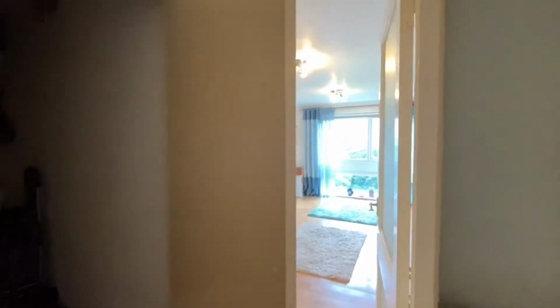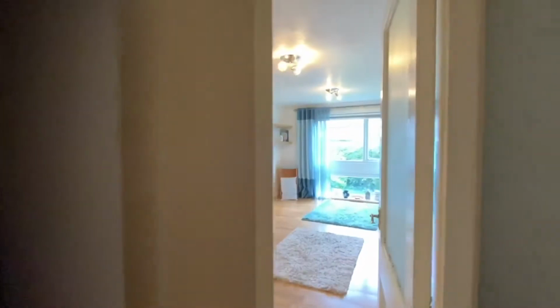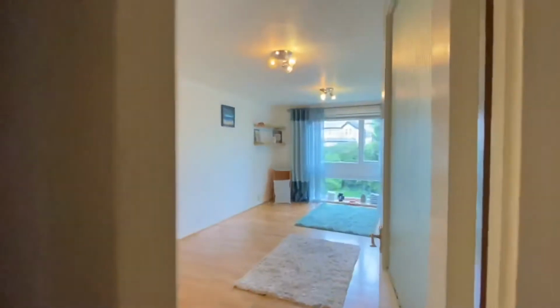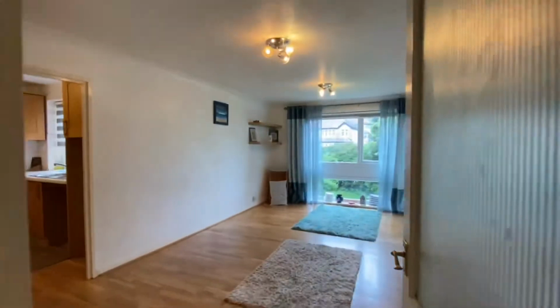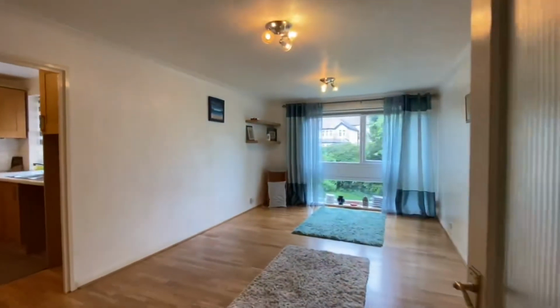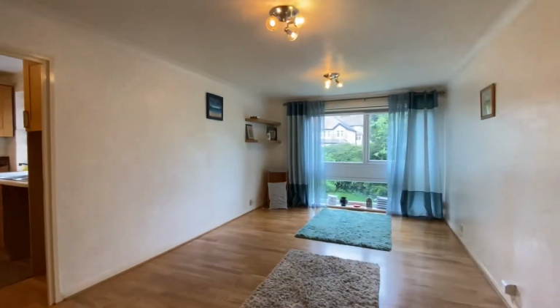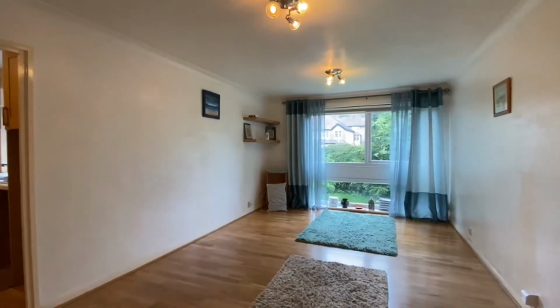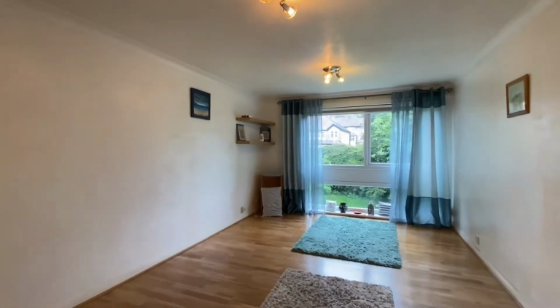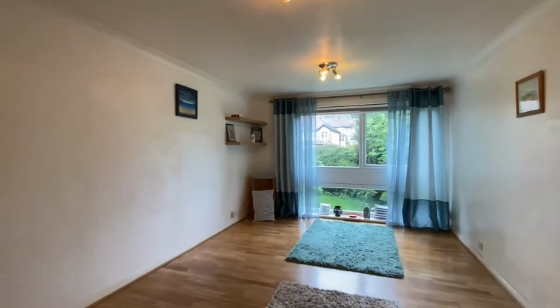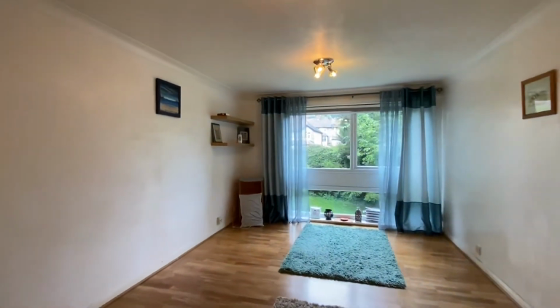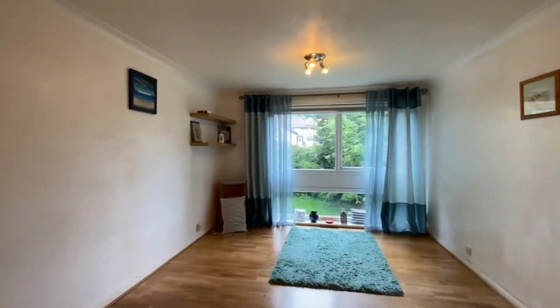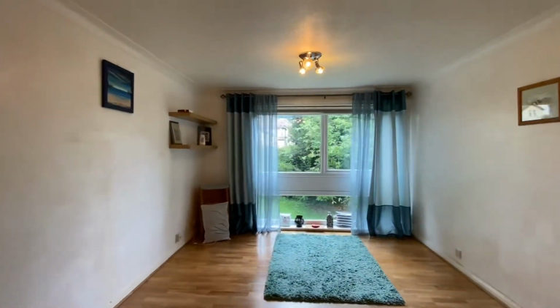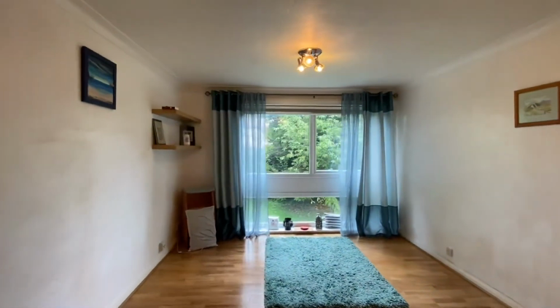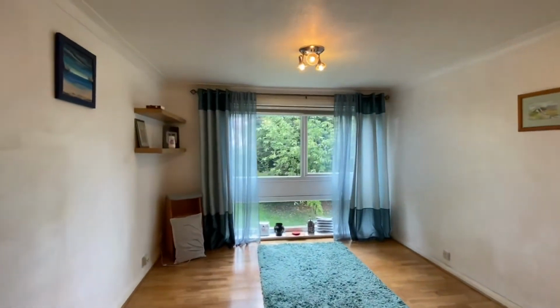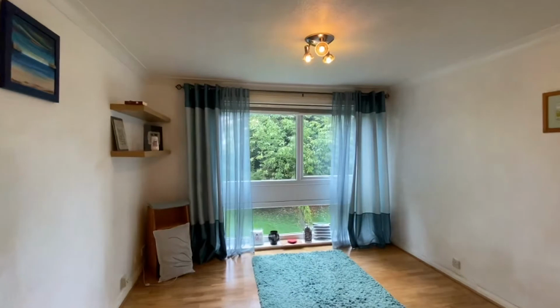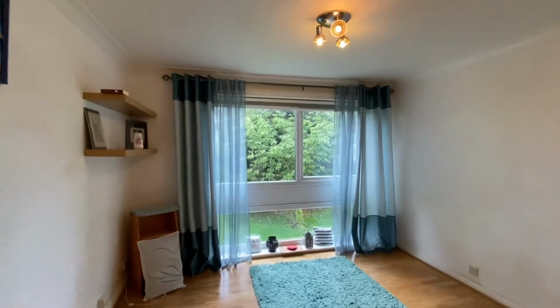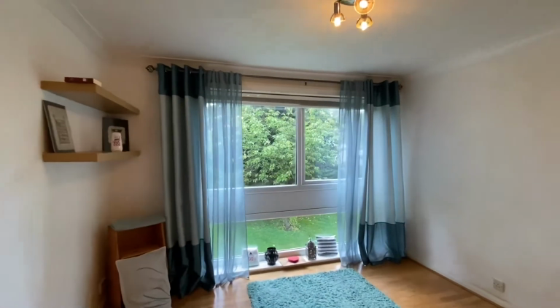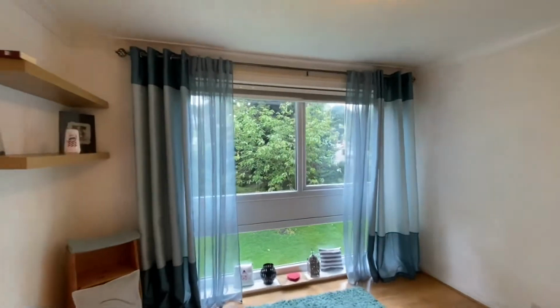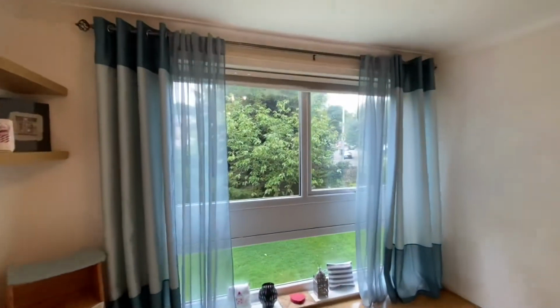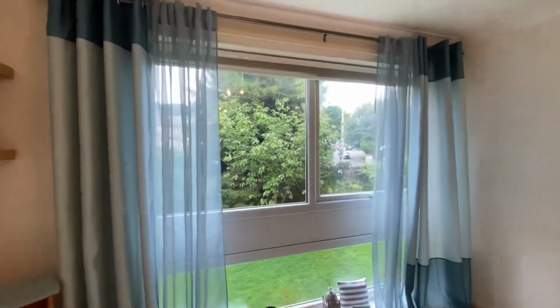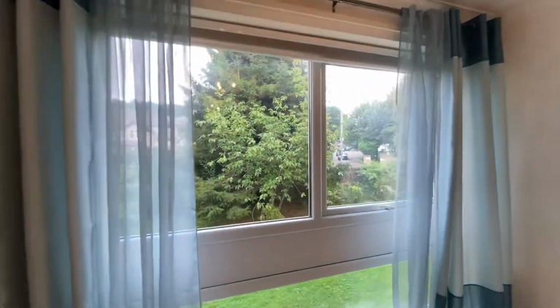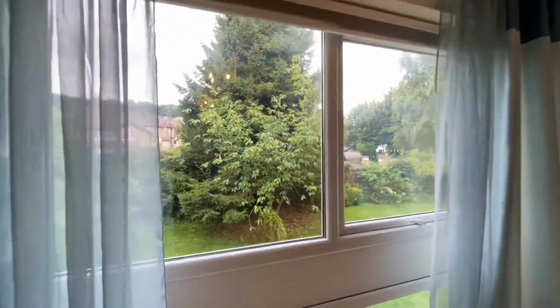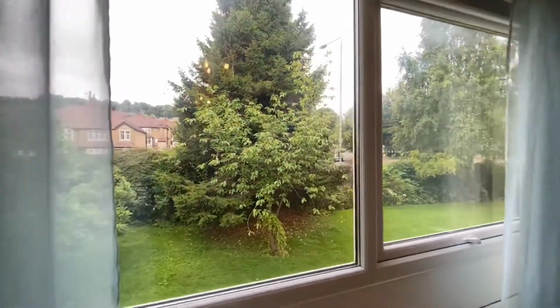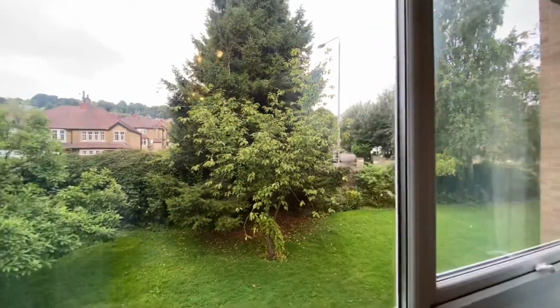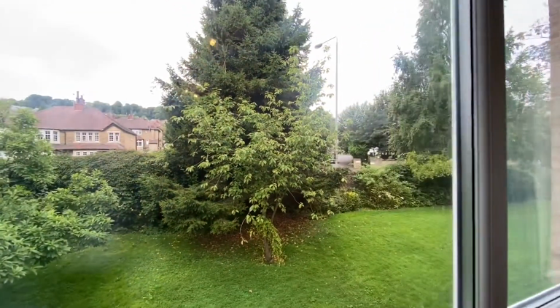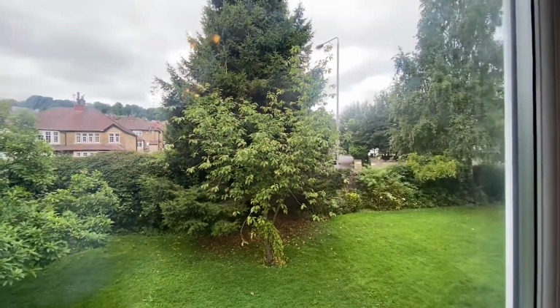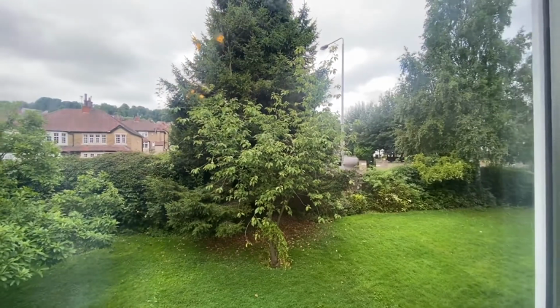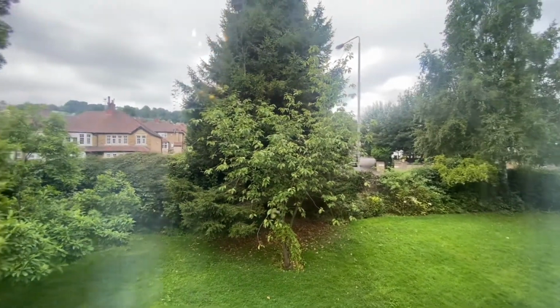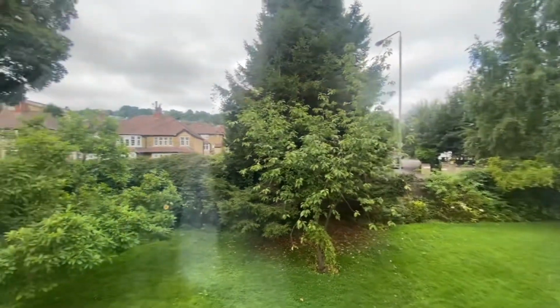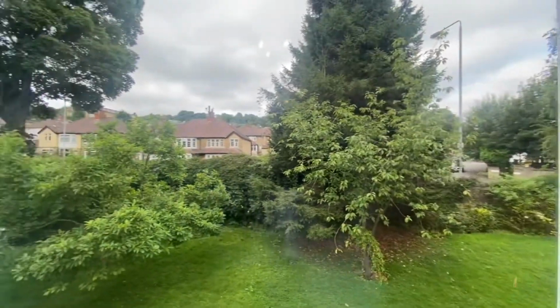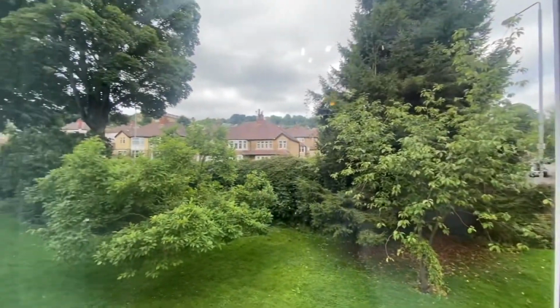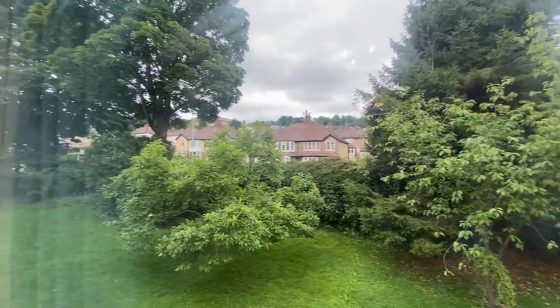Taking you into the living room — this is a nicely proportioned room with an aspect across the communal gardens on Bradford Road.